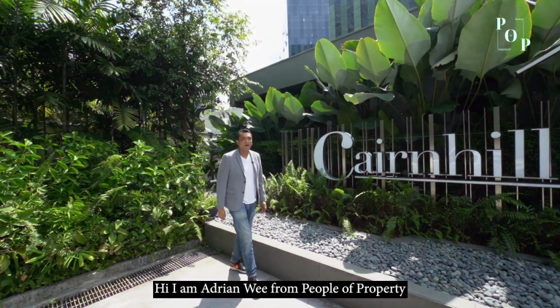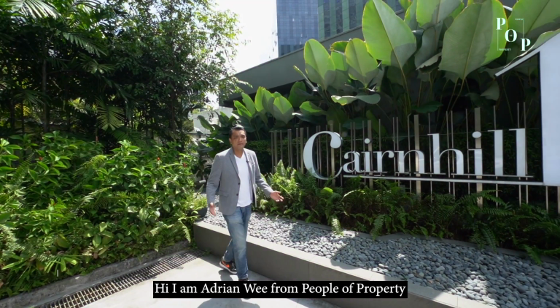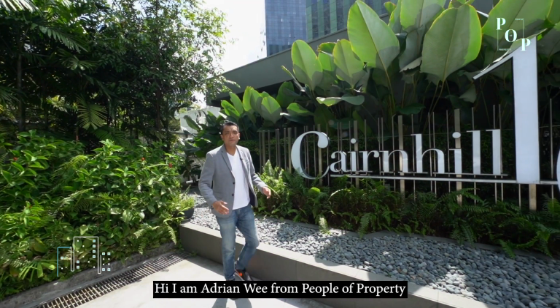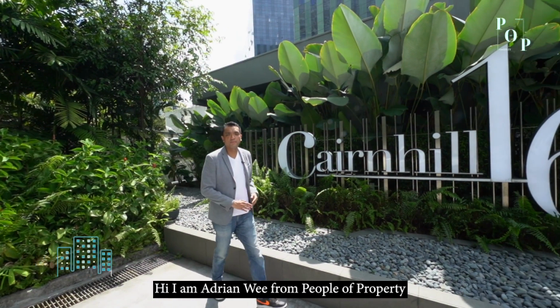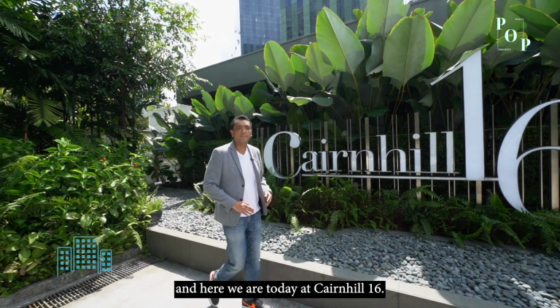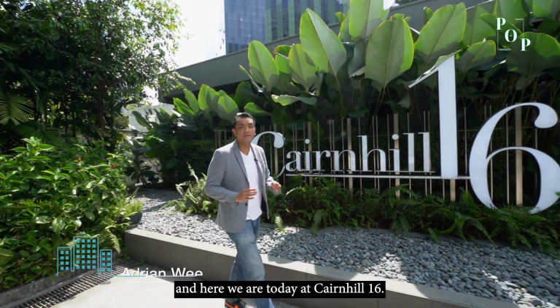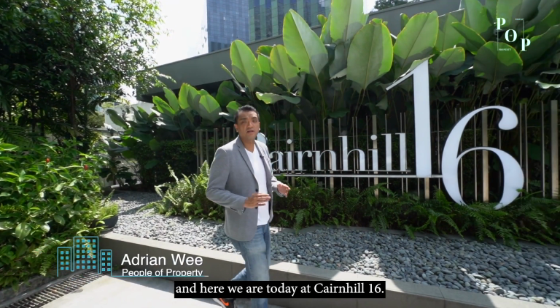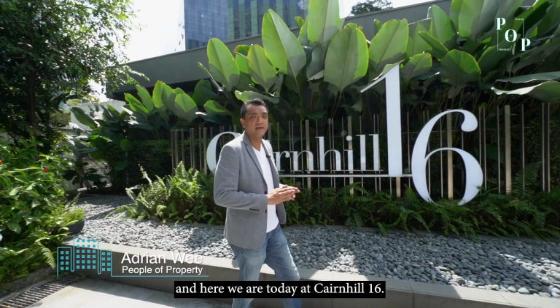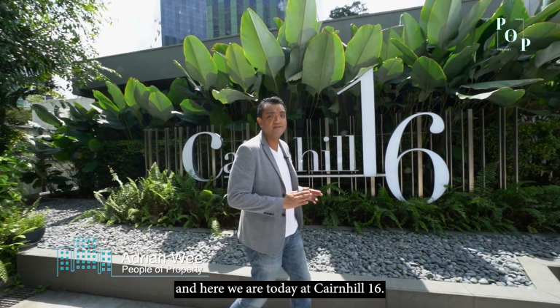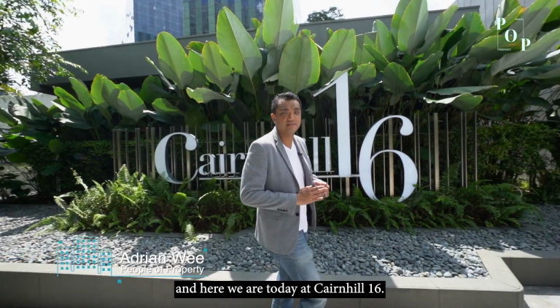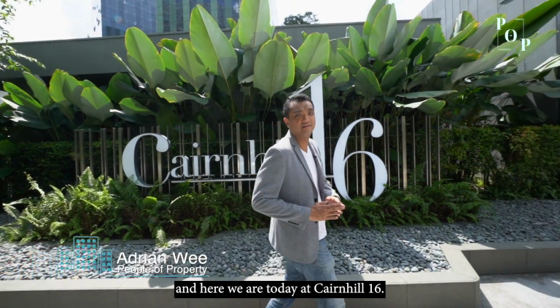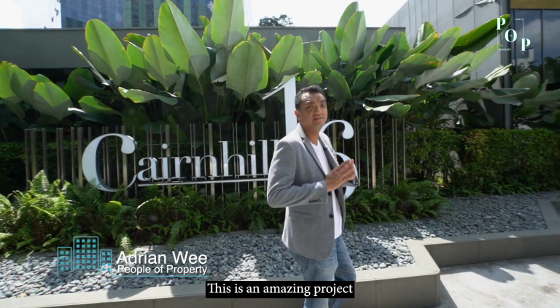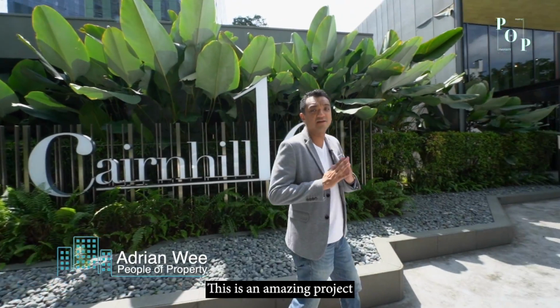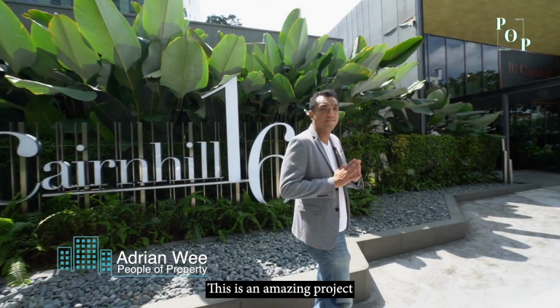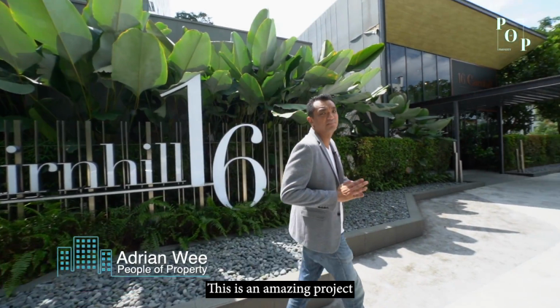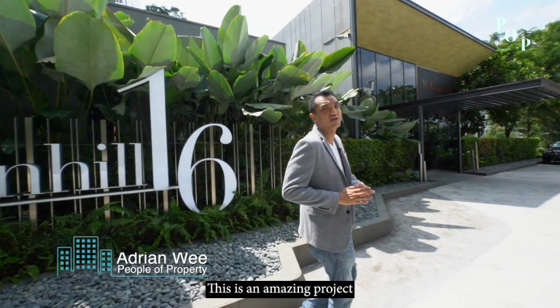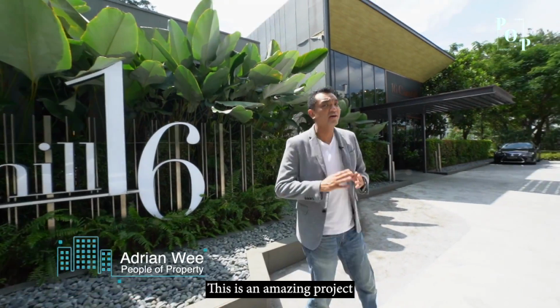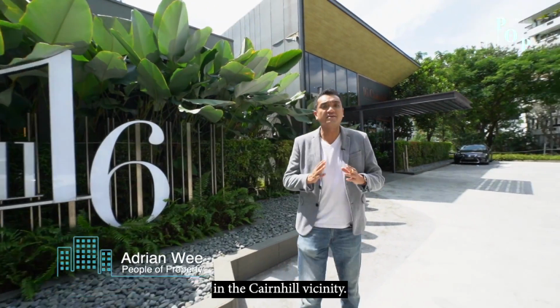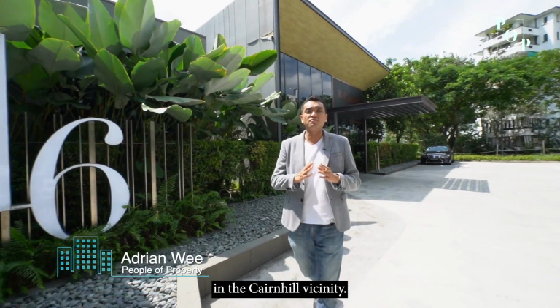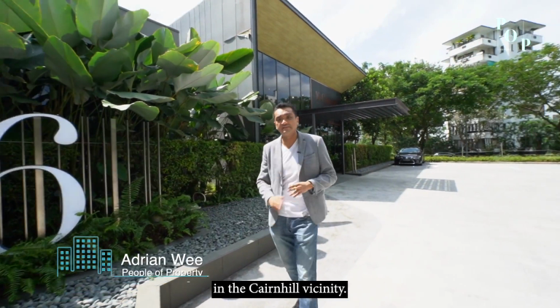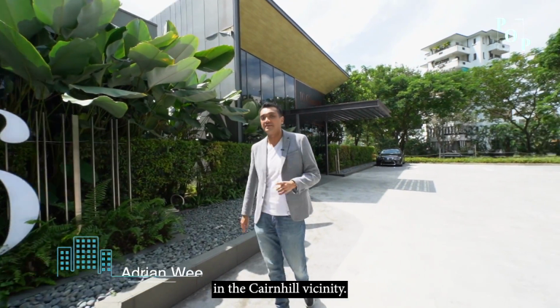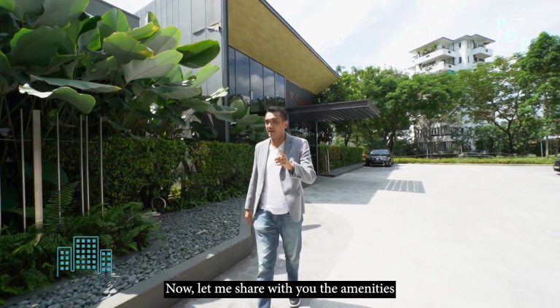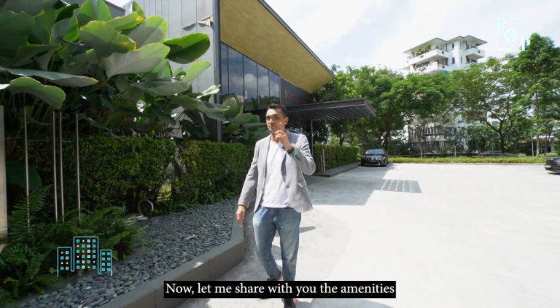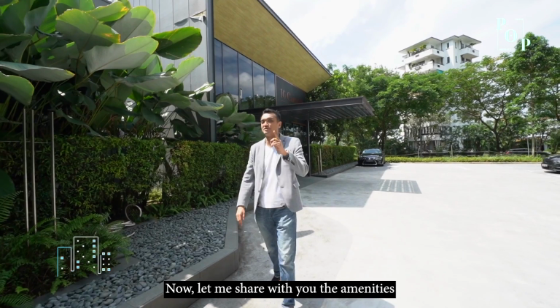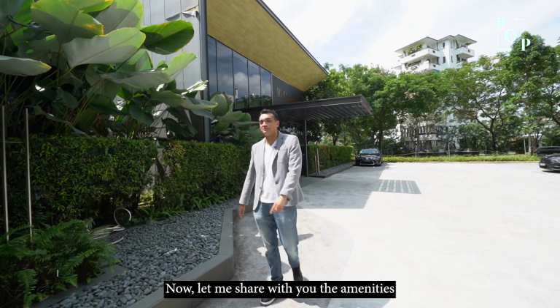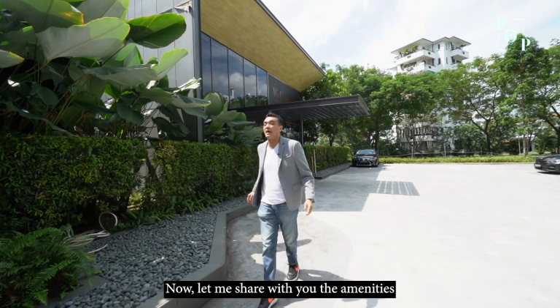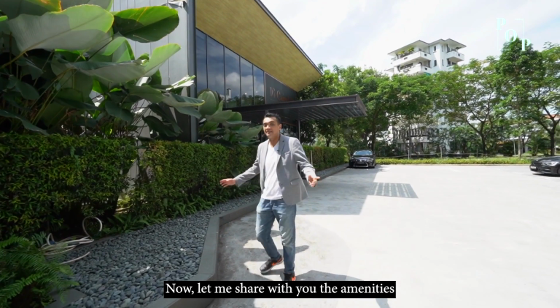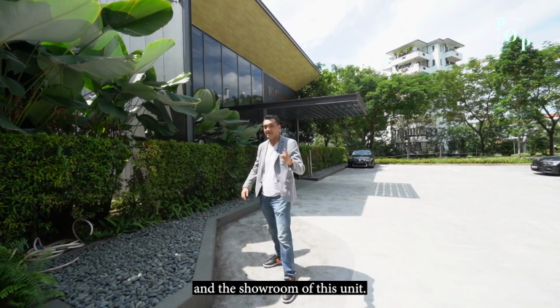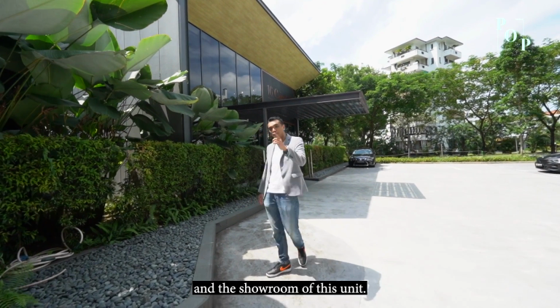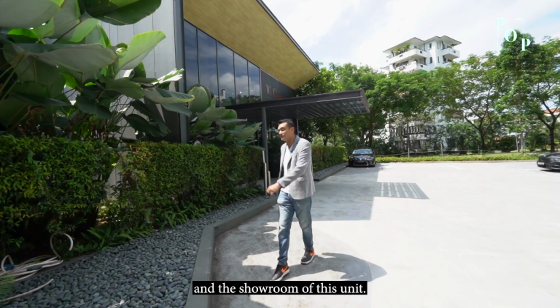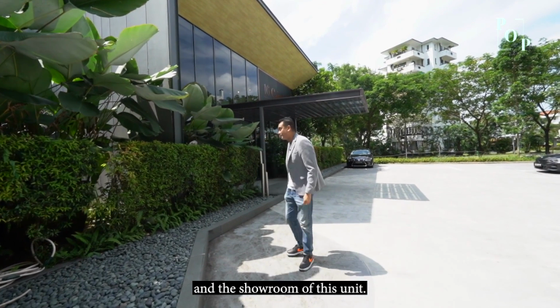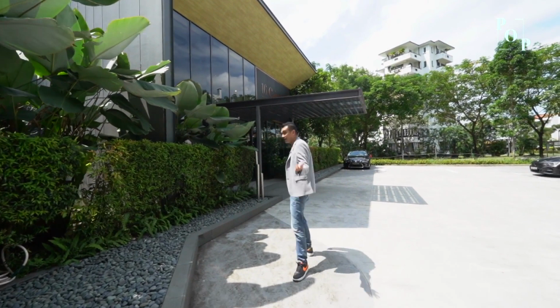Hi, I'm Adrian. I'm People of Property and here we are today at Cairnhill 16. This is an amazing project in the Cairnhill vicinity. Let me share with you the amenities and the showroom of this unit. Come!